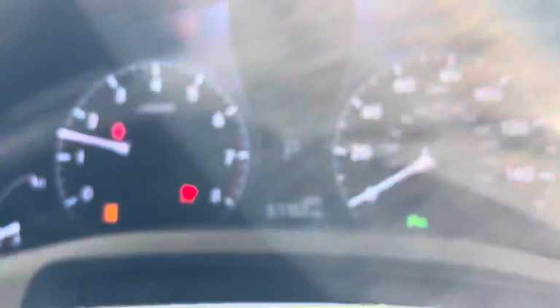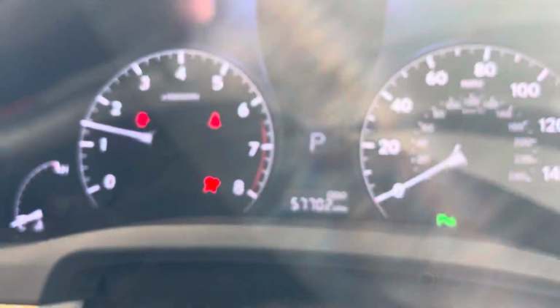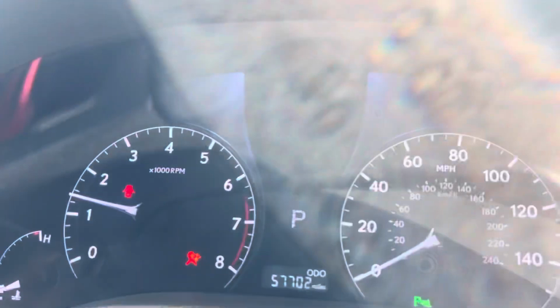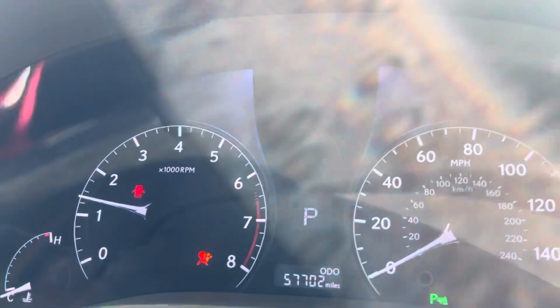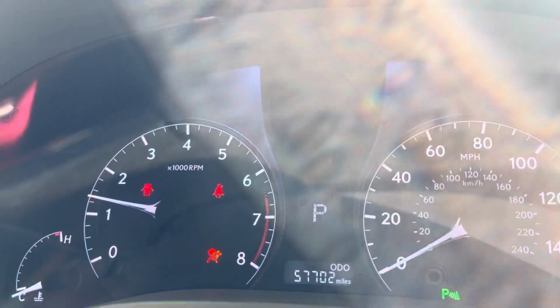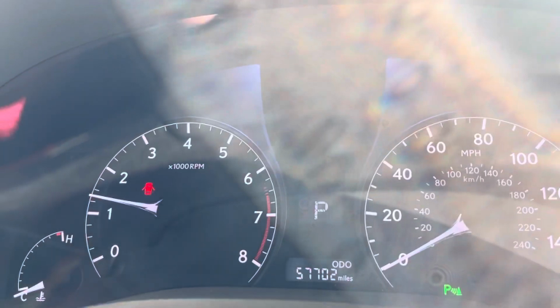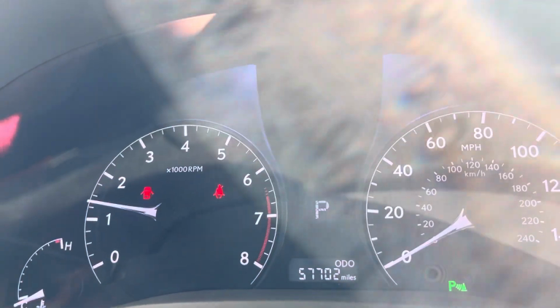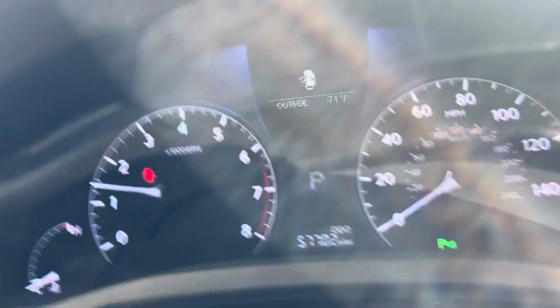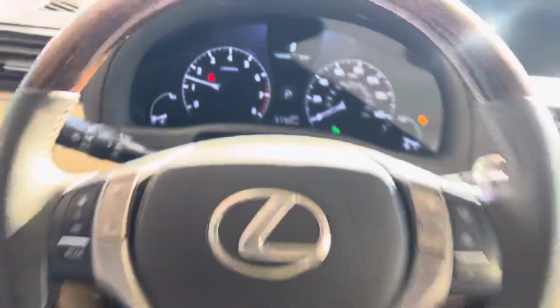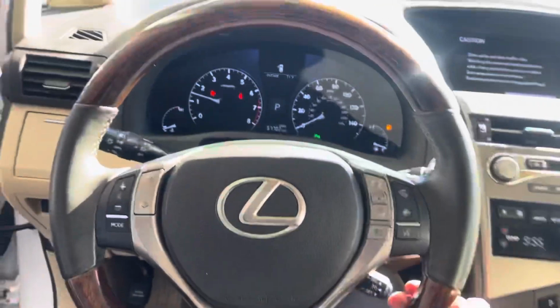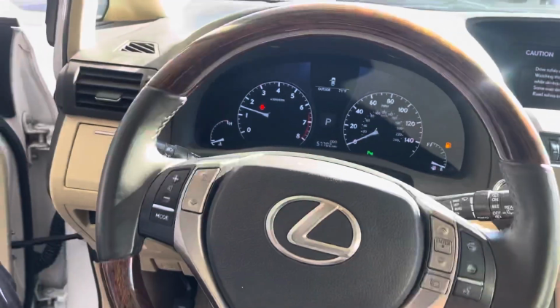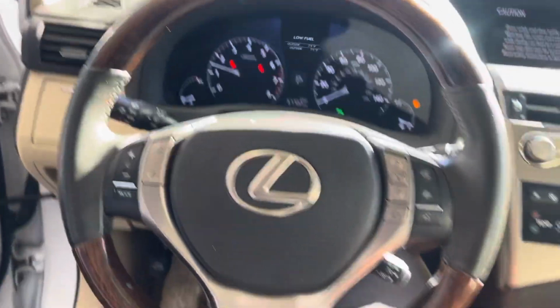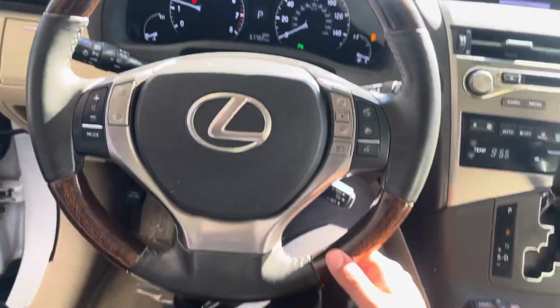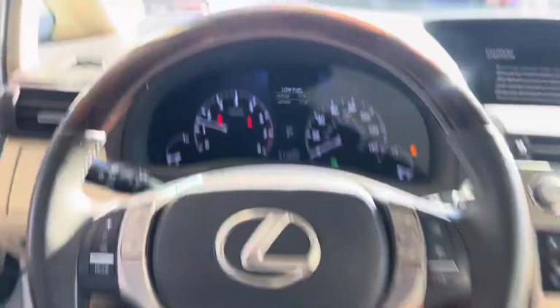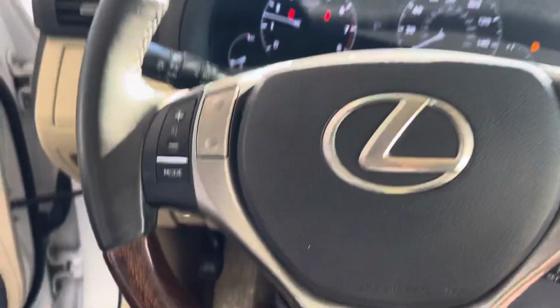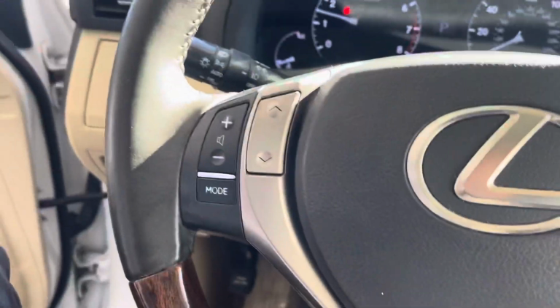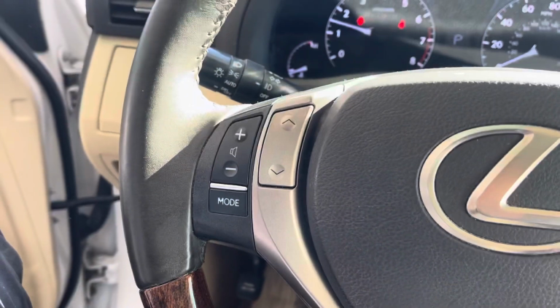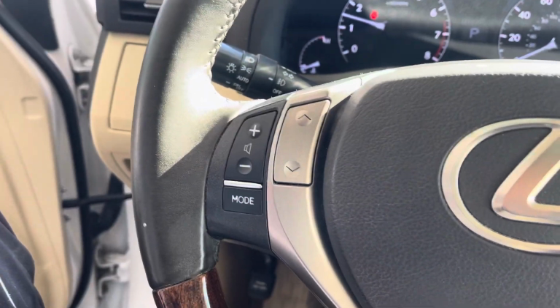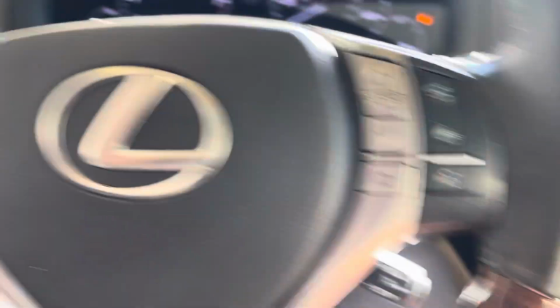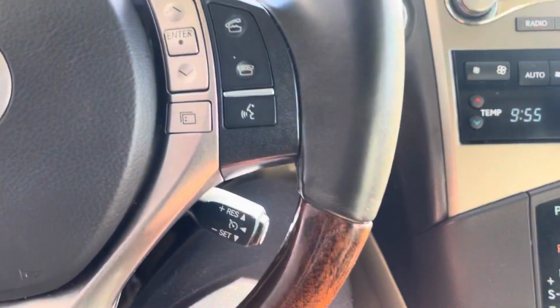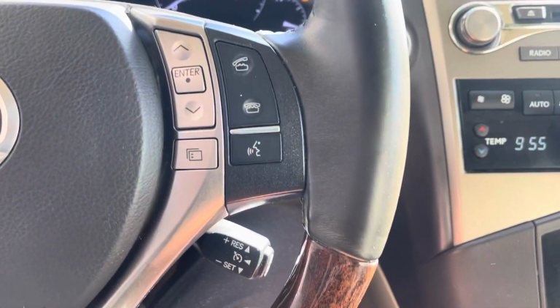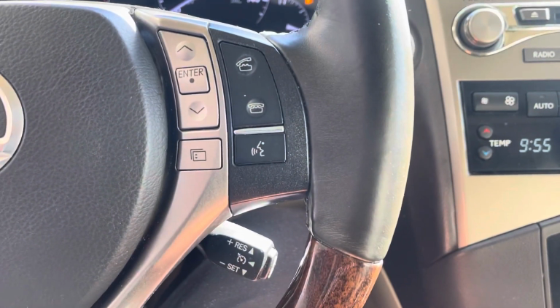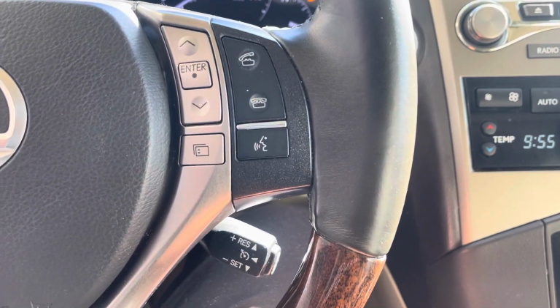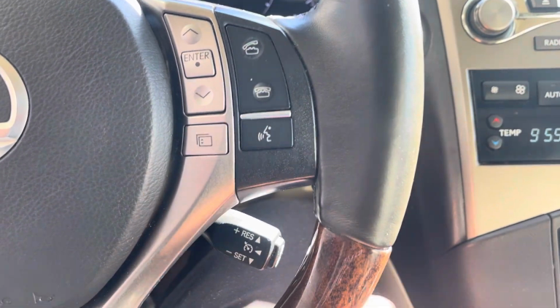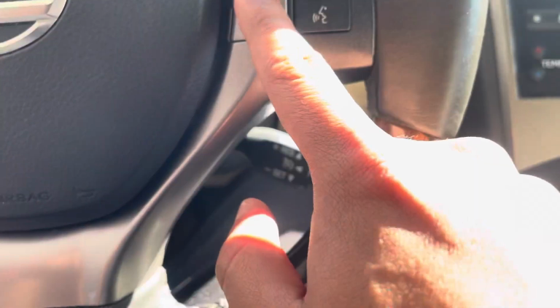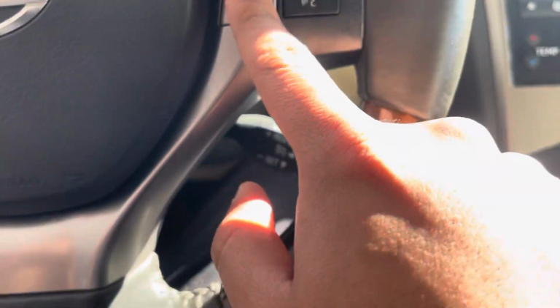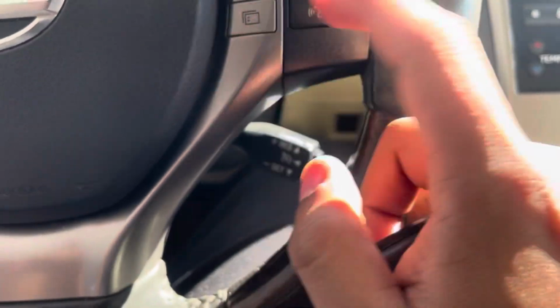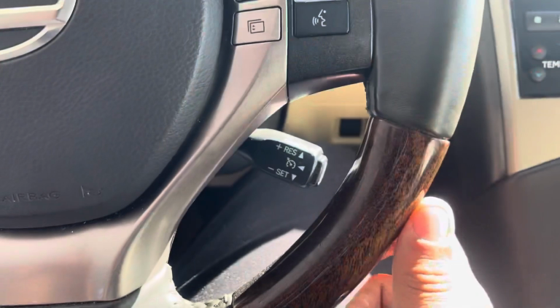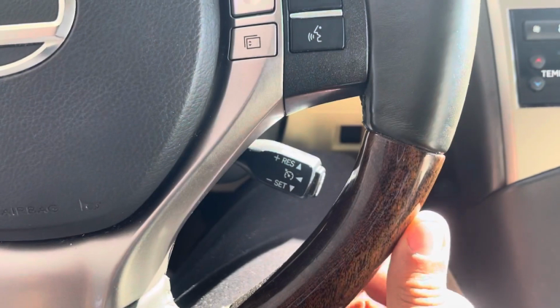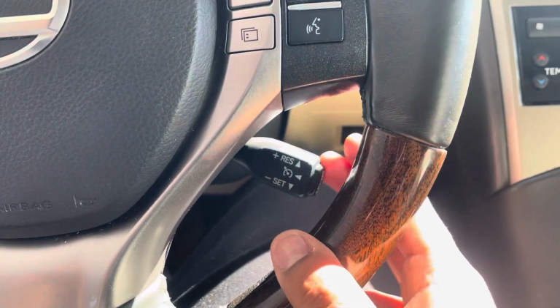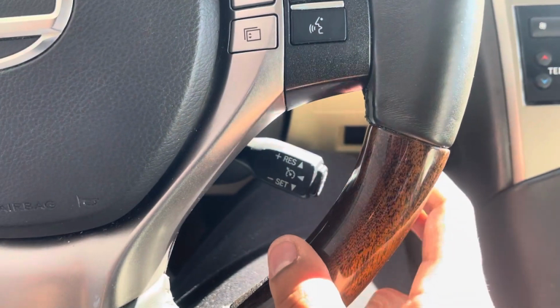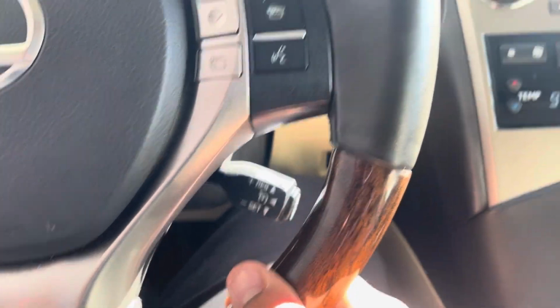This vehicle has 57,702 miles. We have a standard steering wheel component with cruise control and controls for changing stations and modes, as well as answering and ending calls from the dash.